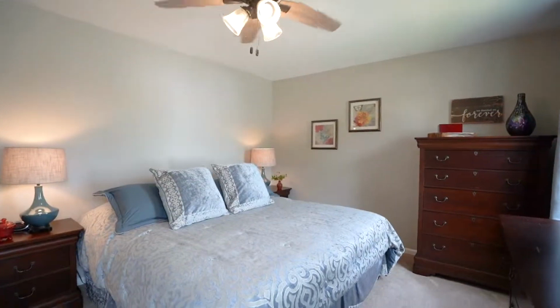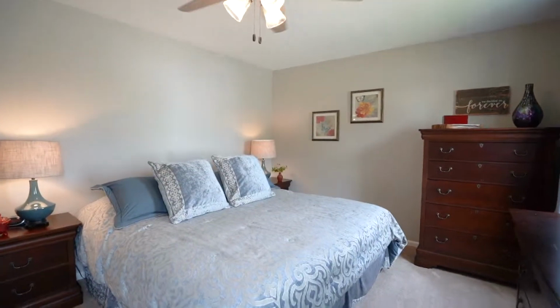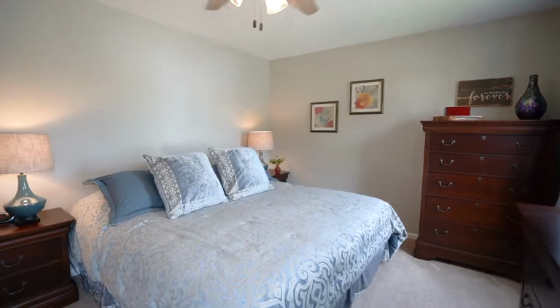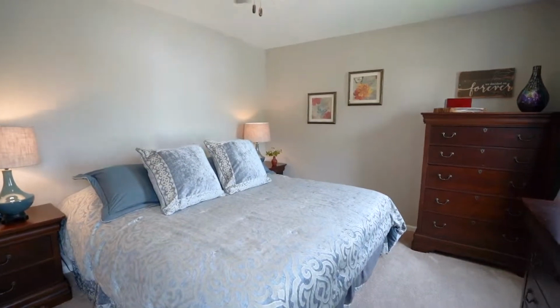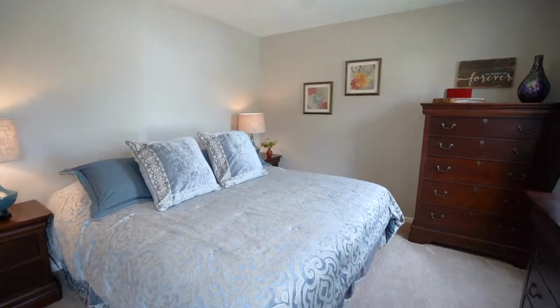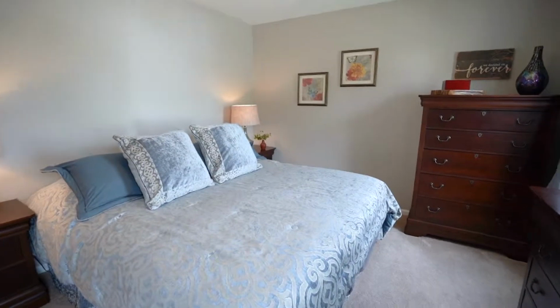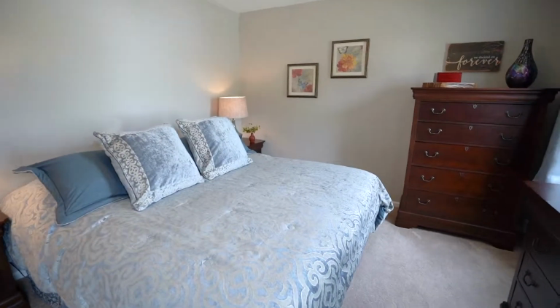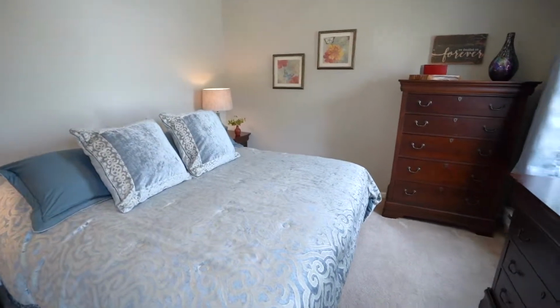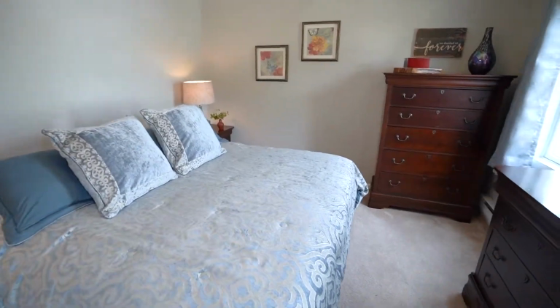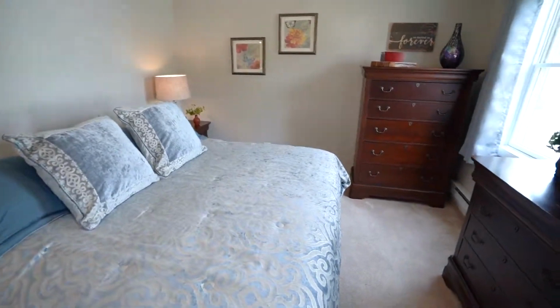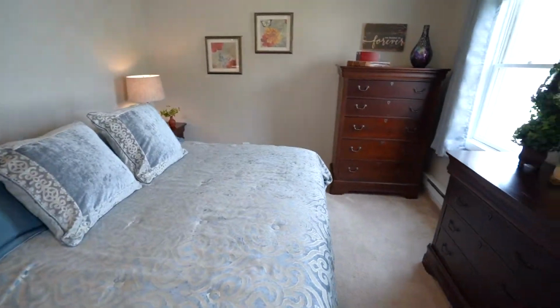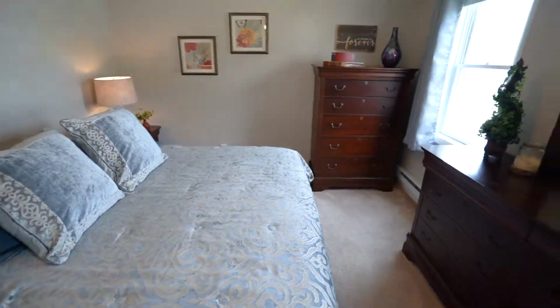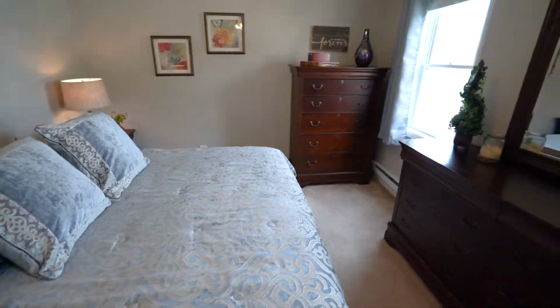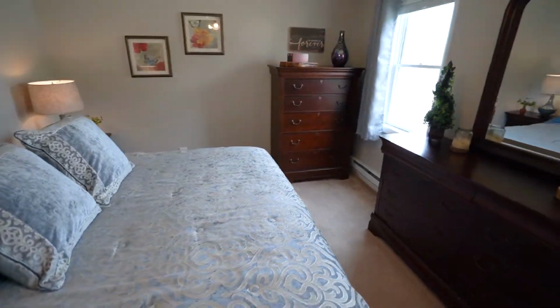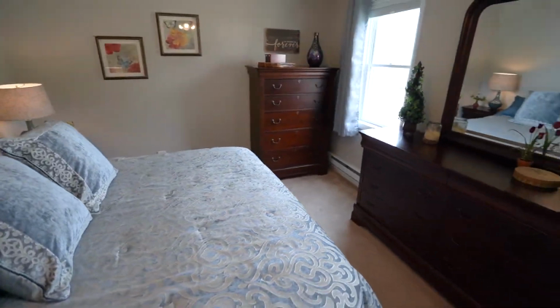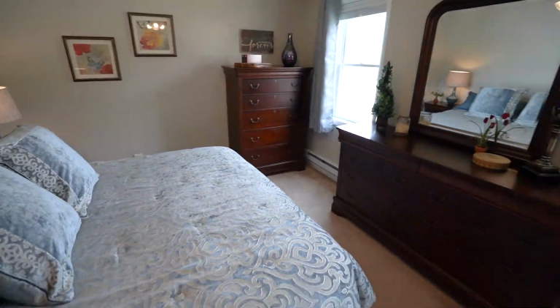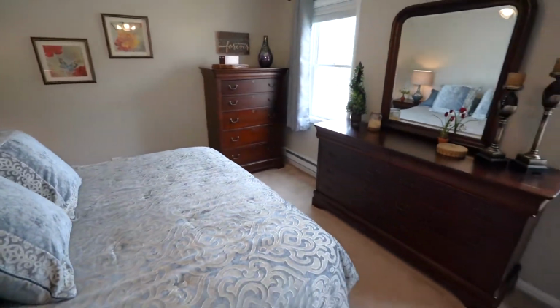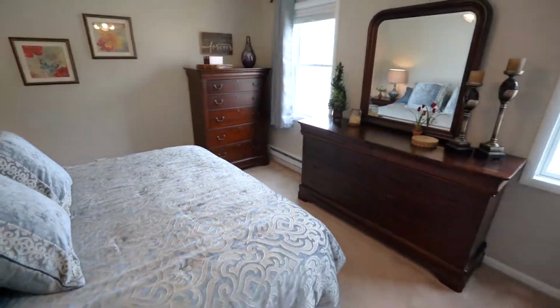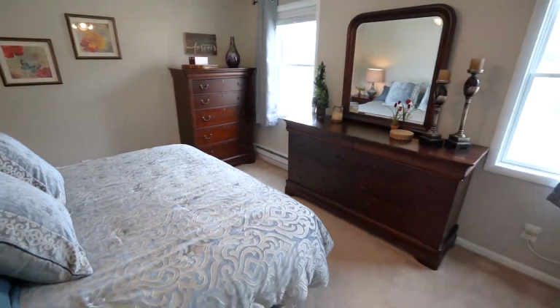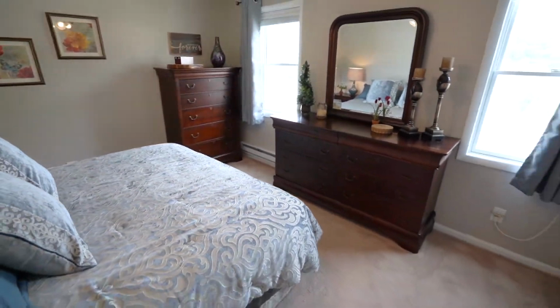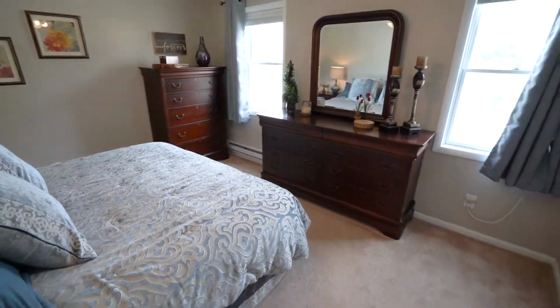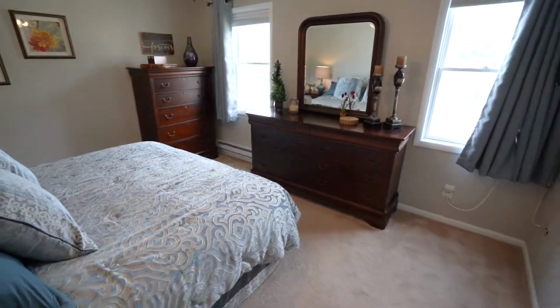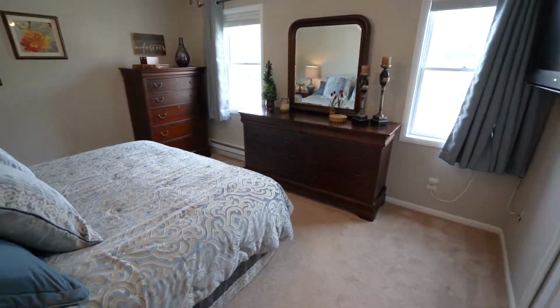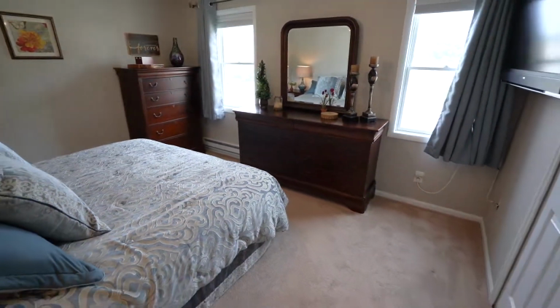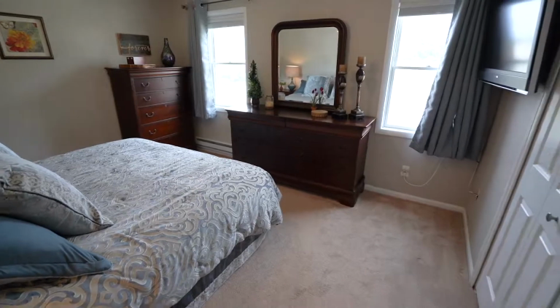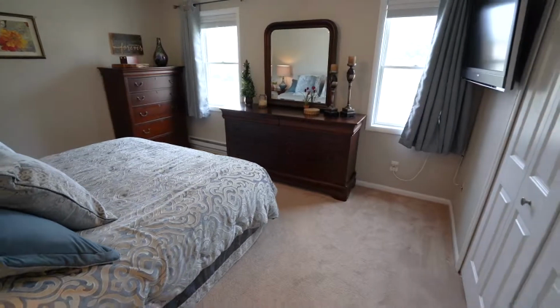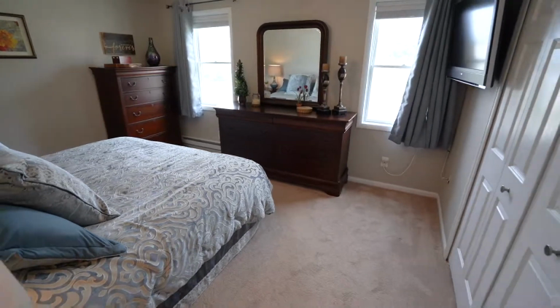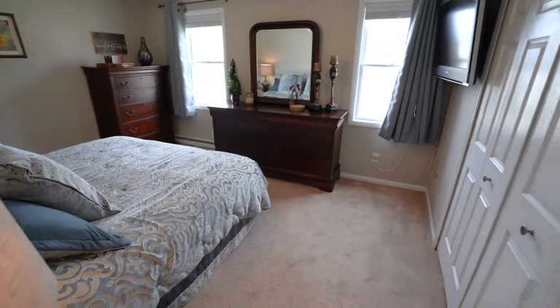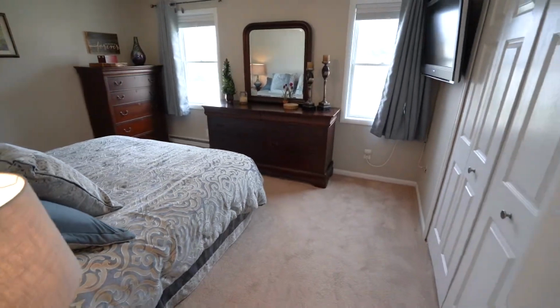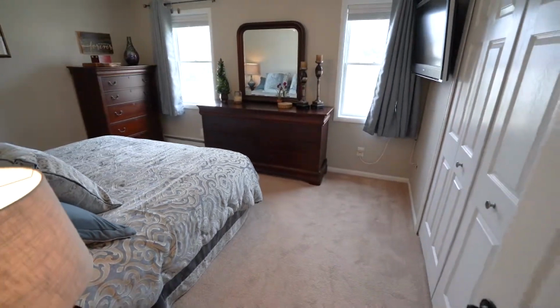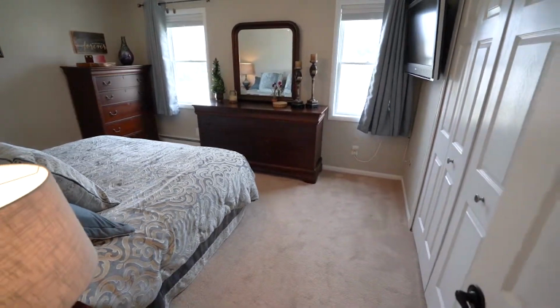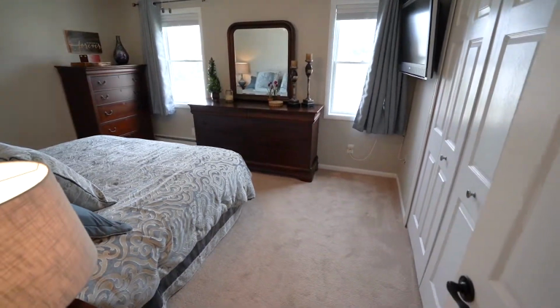The master bedroom with ceiling fan and an additional bedroom complete the first floor. The custom blinds are included.